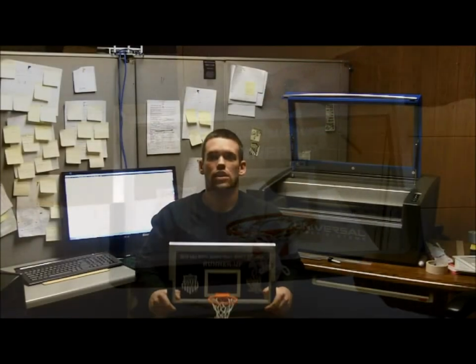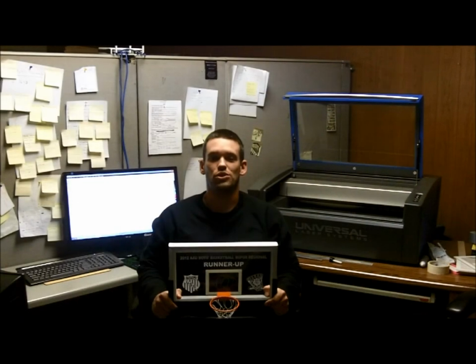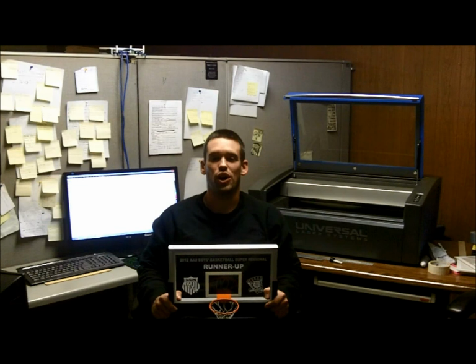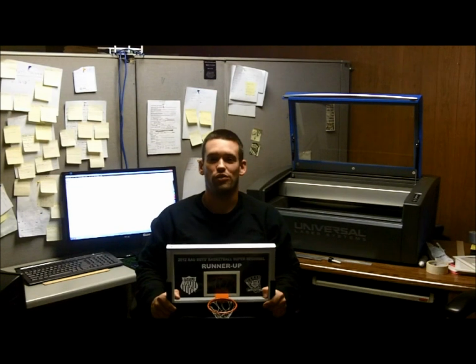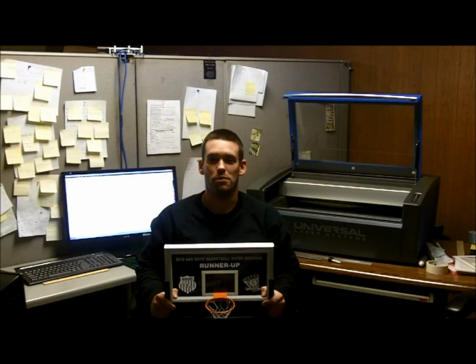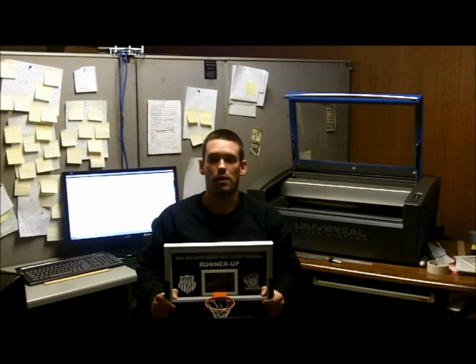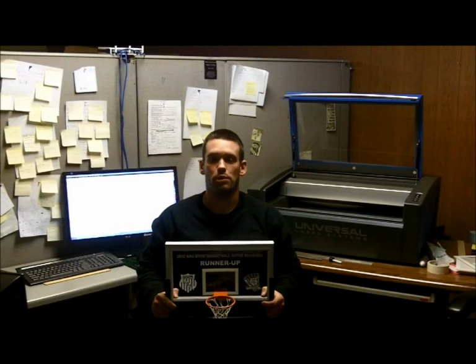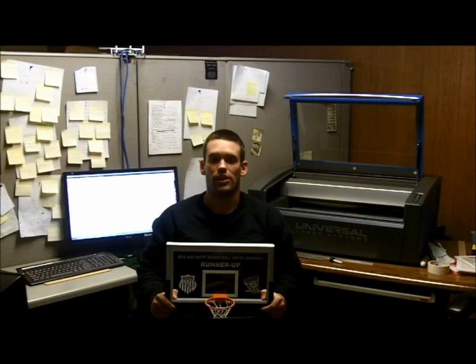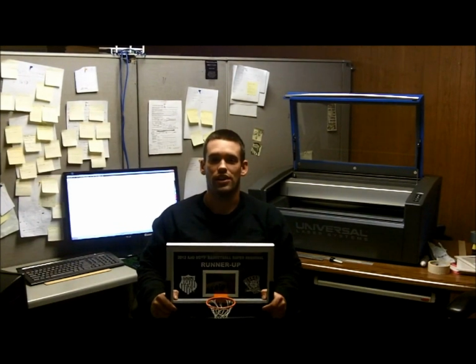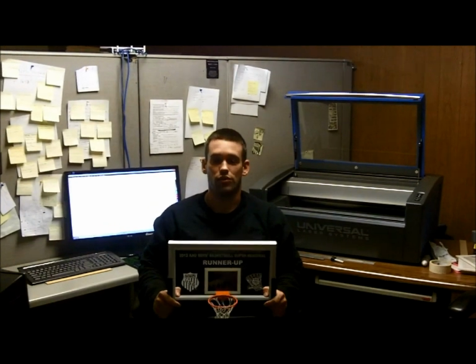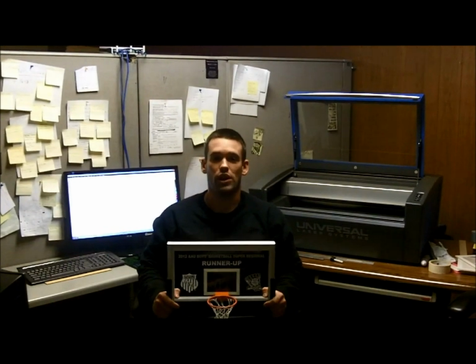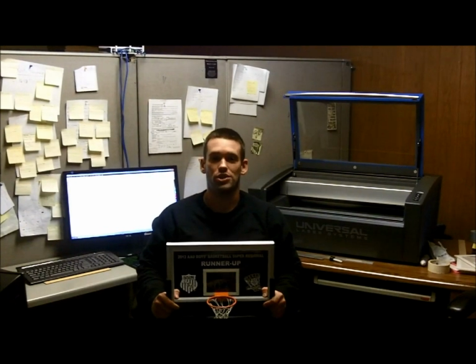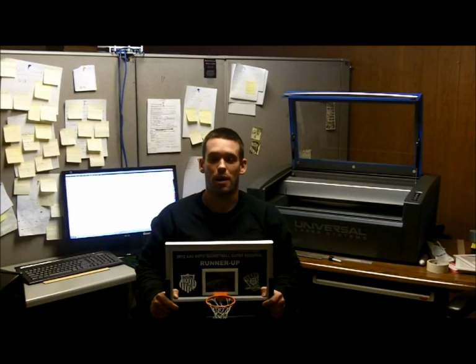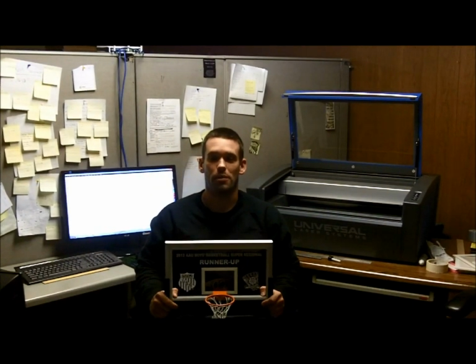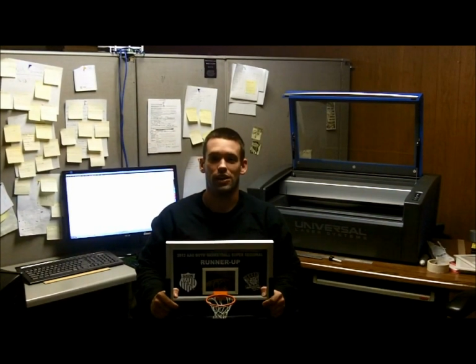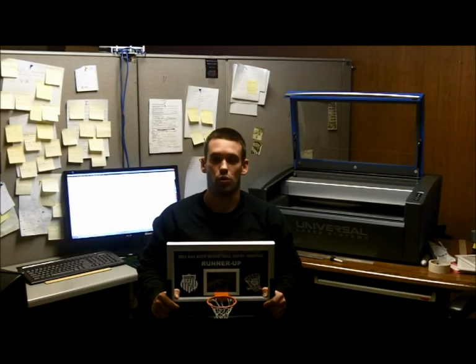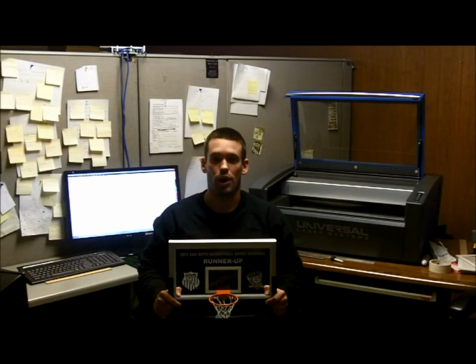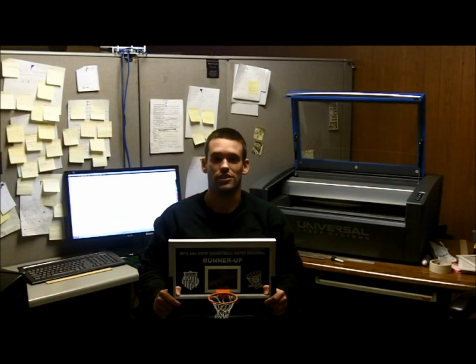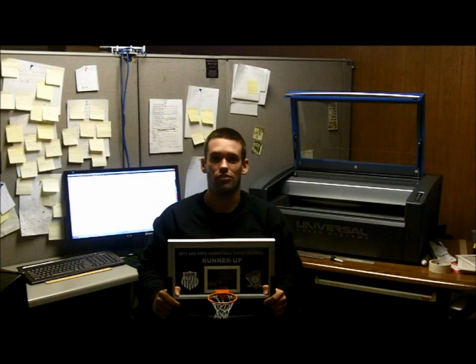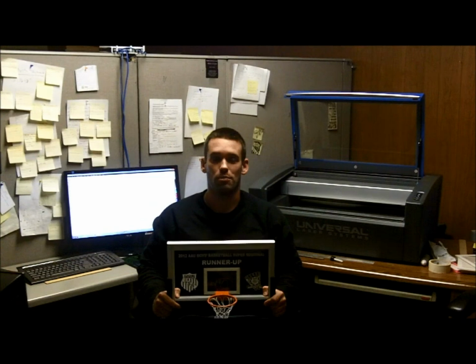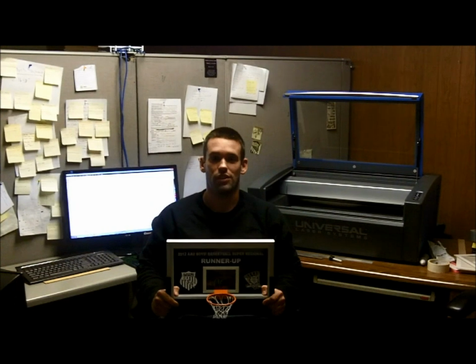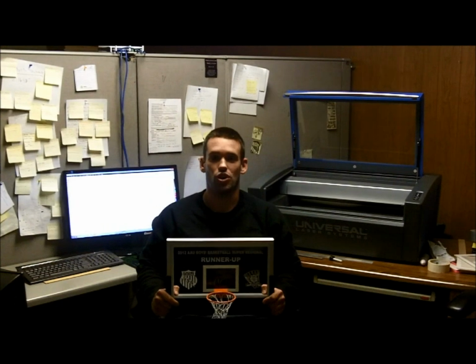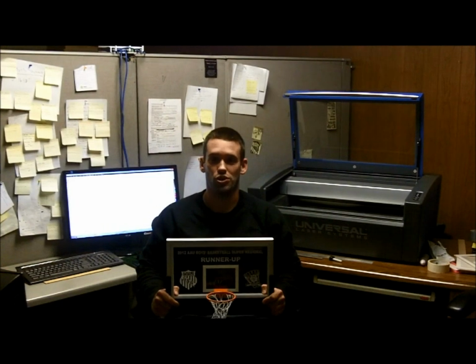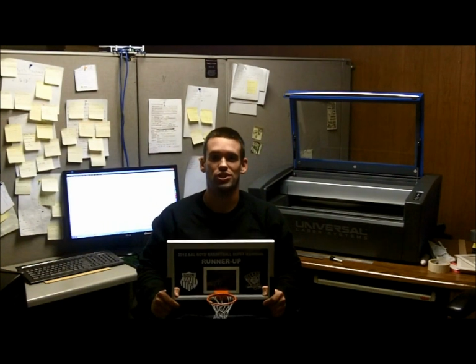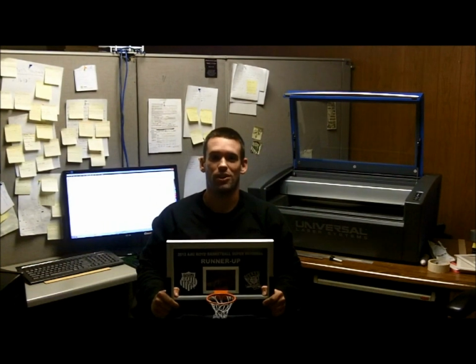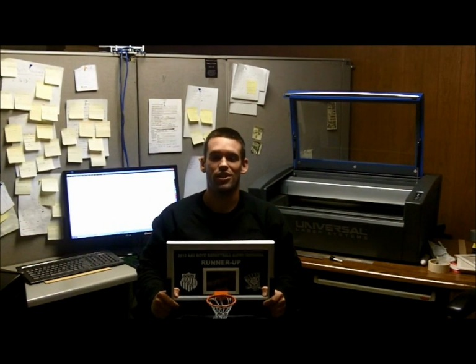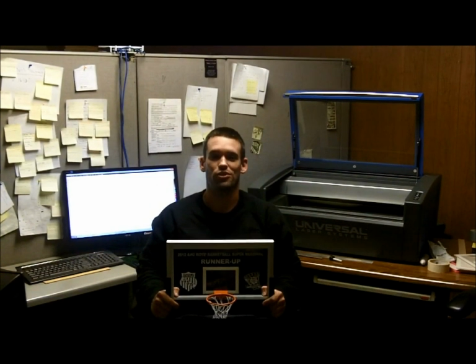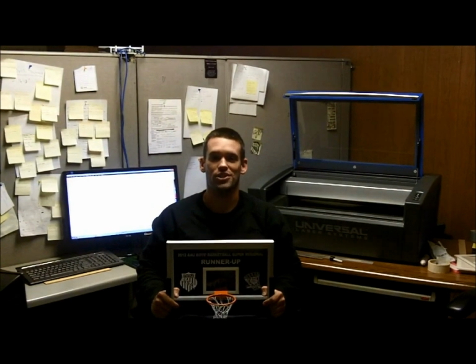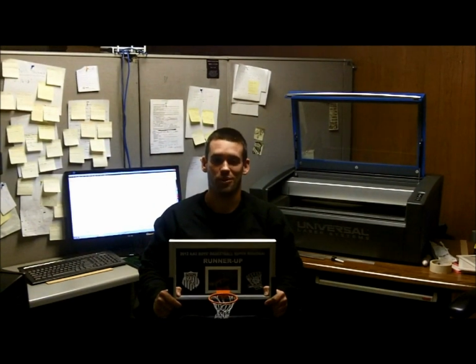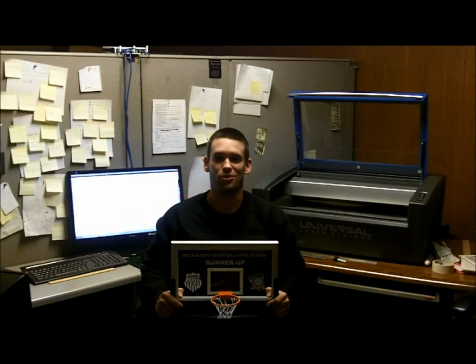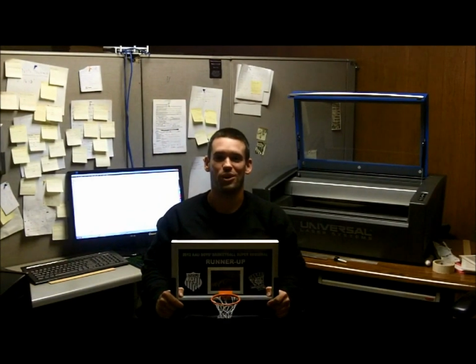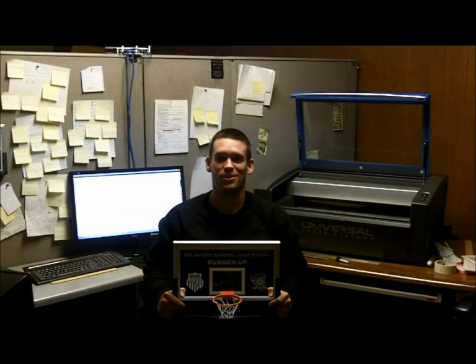That was a quick overview of the mini backboard product. If you have any questions about becoming a dealer or the product itself, please give us a call or shoot us an email. Thanks for watching, and we look forward to working with you.